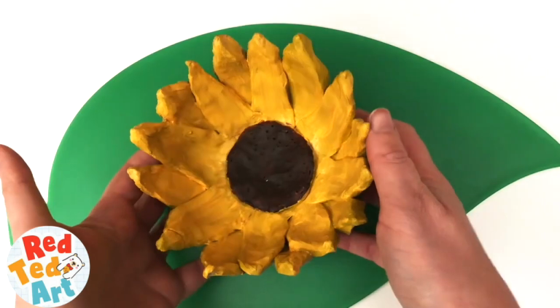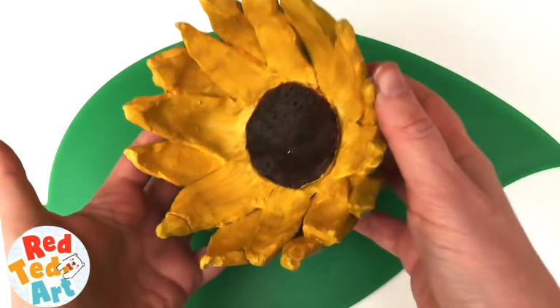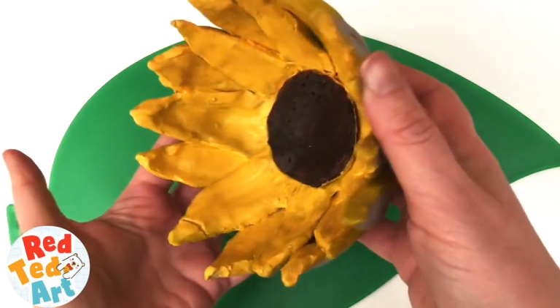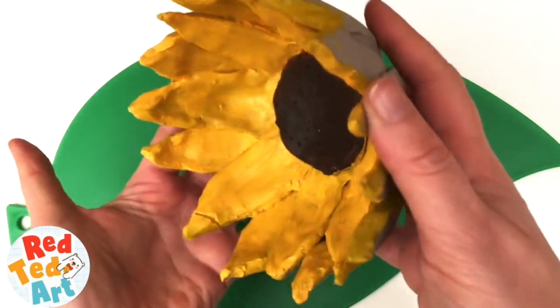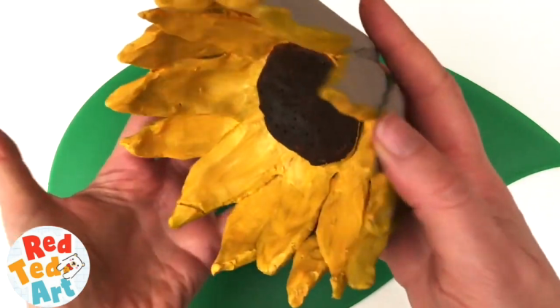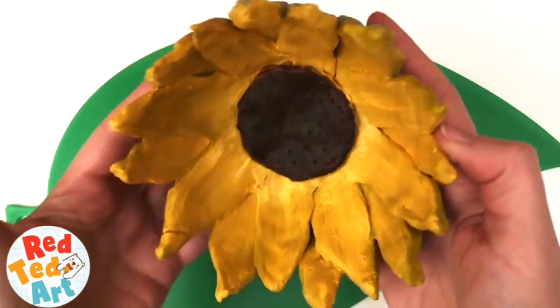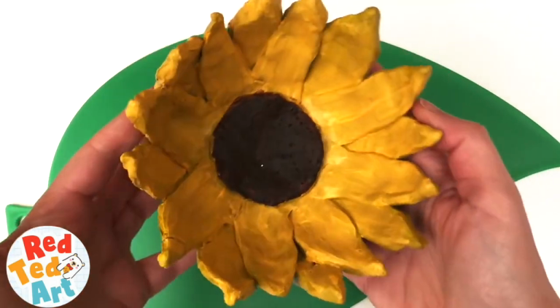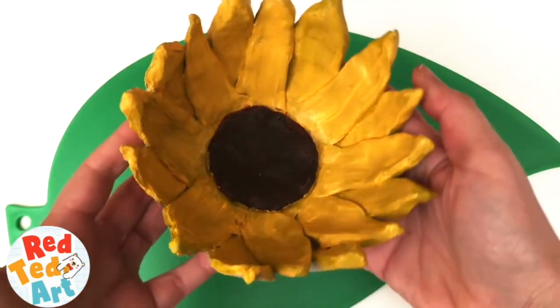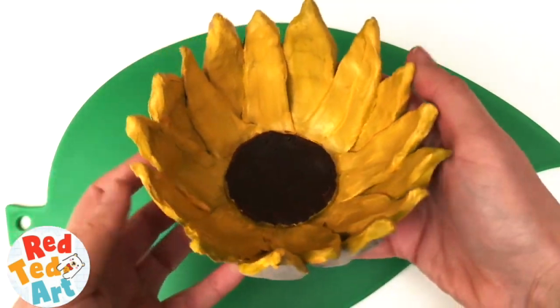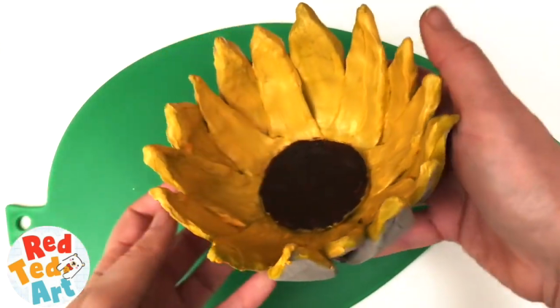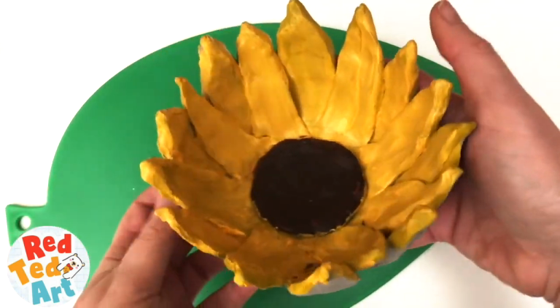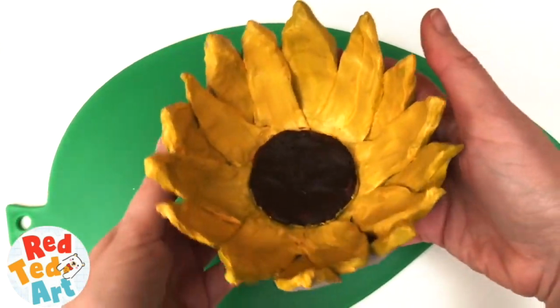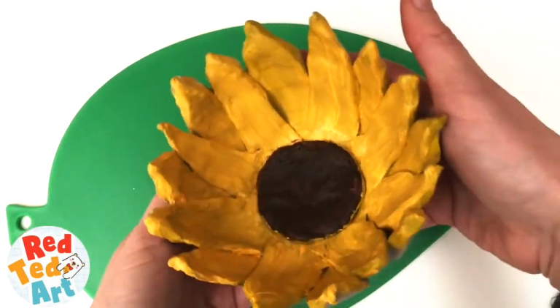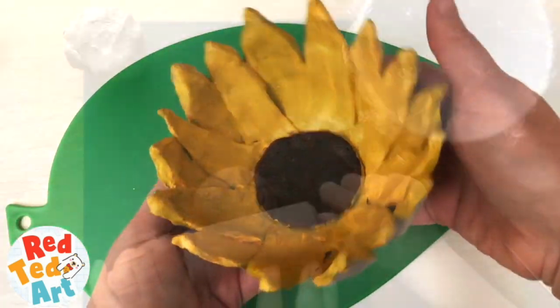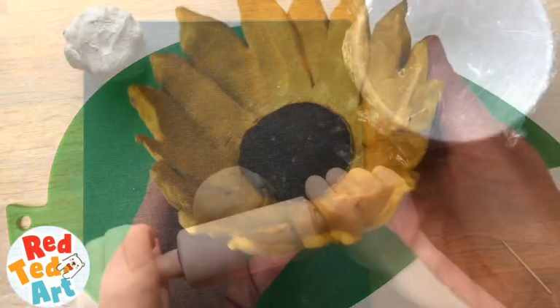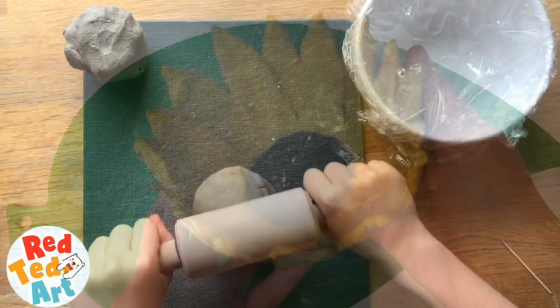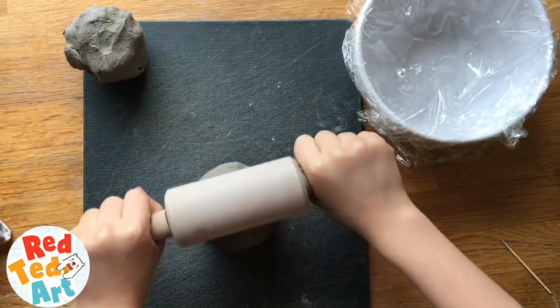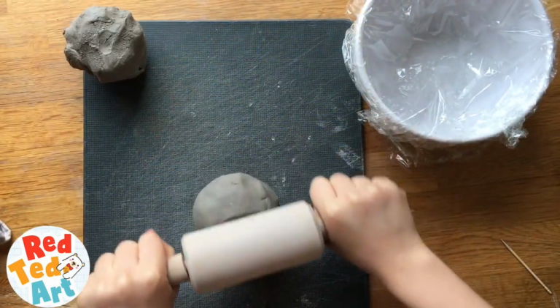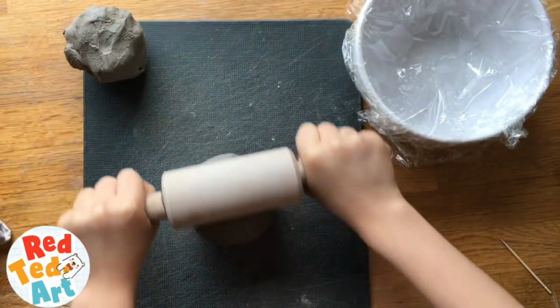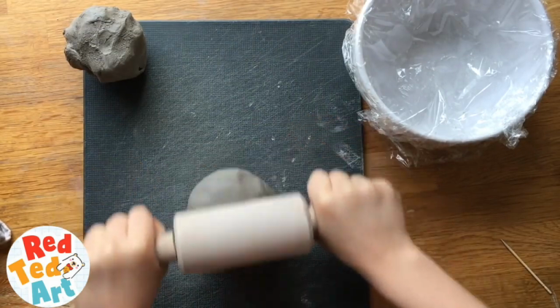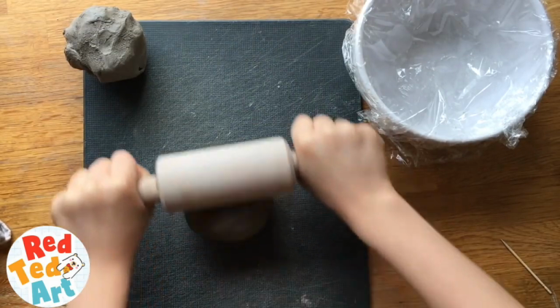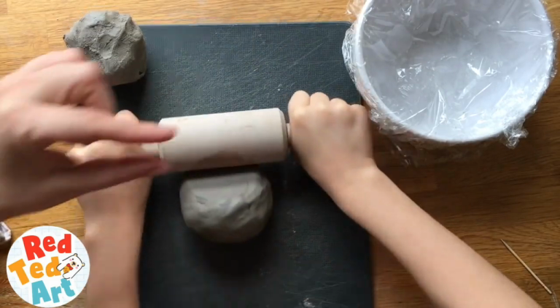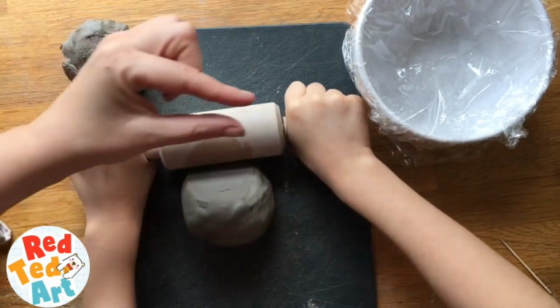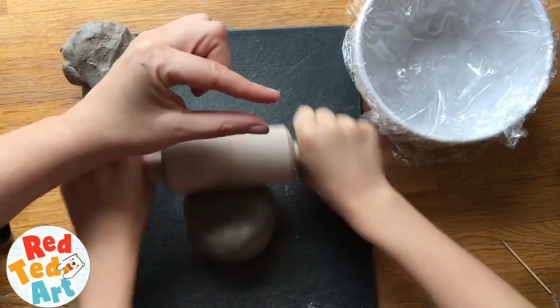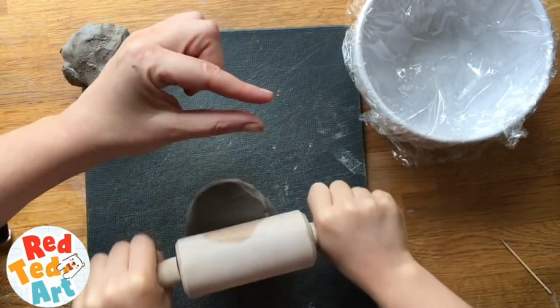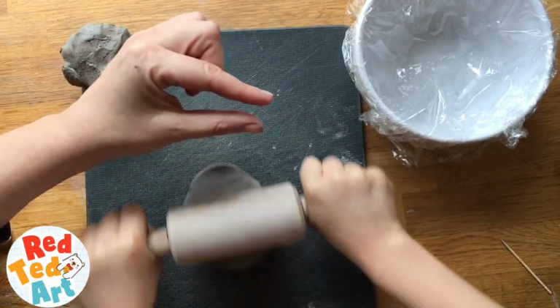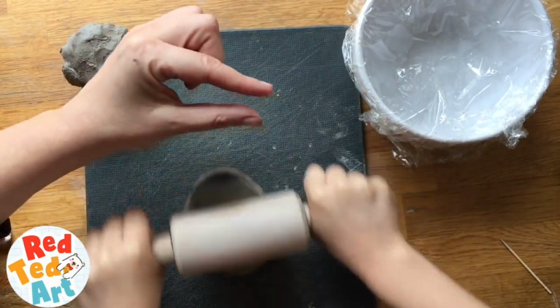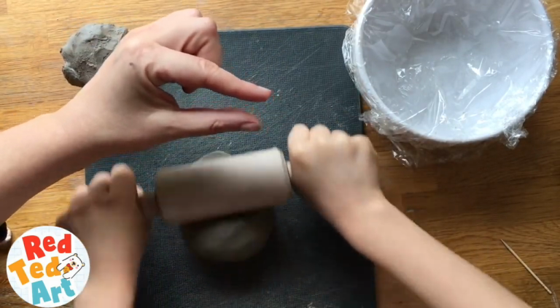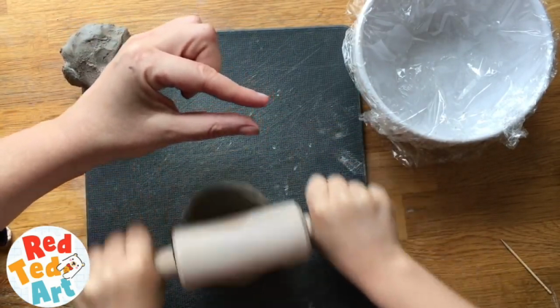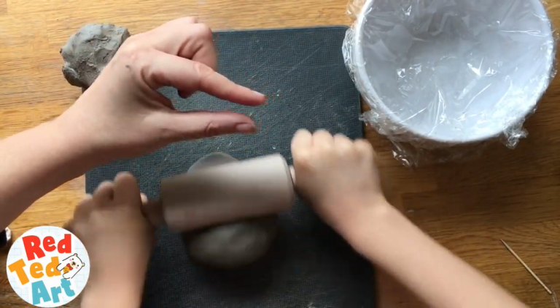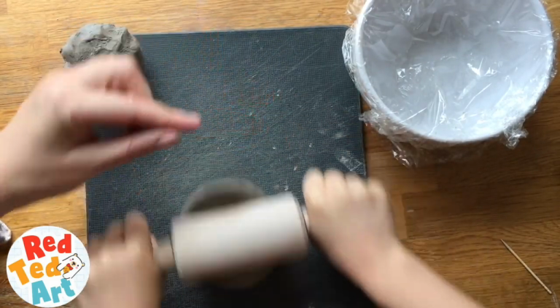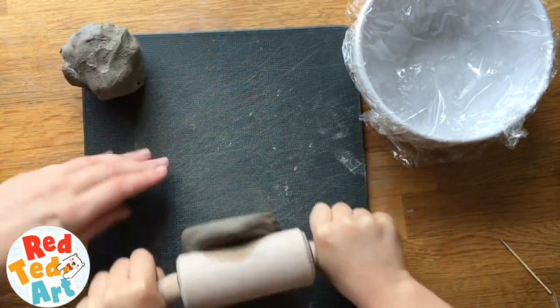Let's make this fabulous sunflower bowl with air drying clay. So you roll it out to about that thick — so that's what, a centimetre?